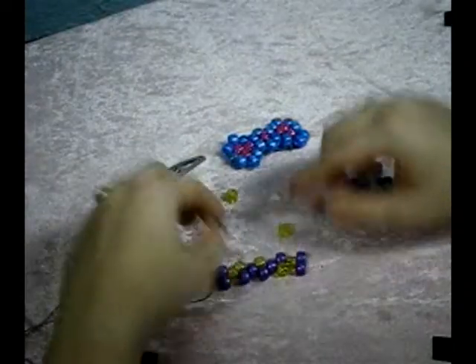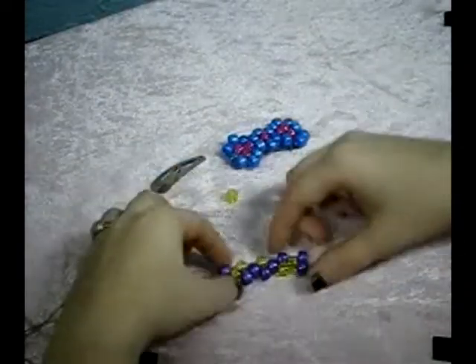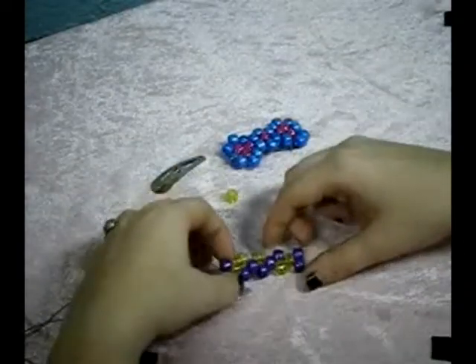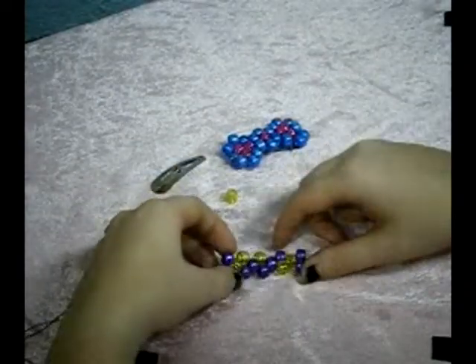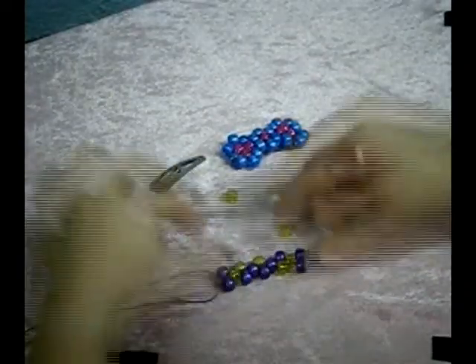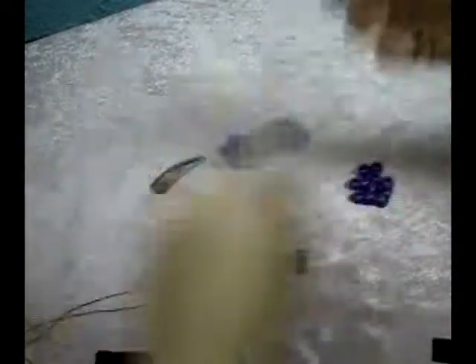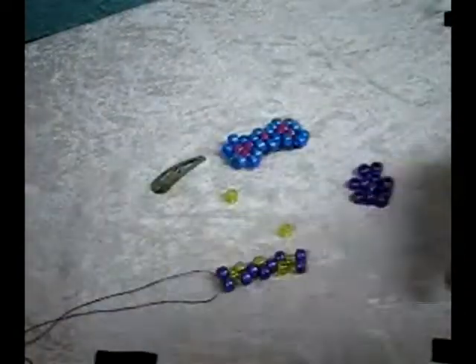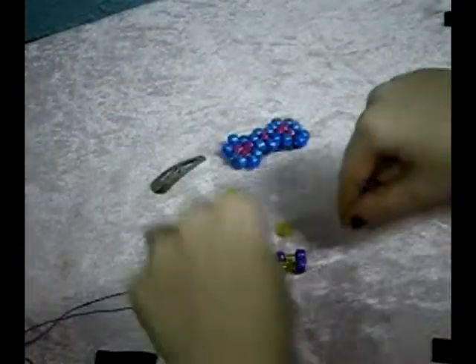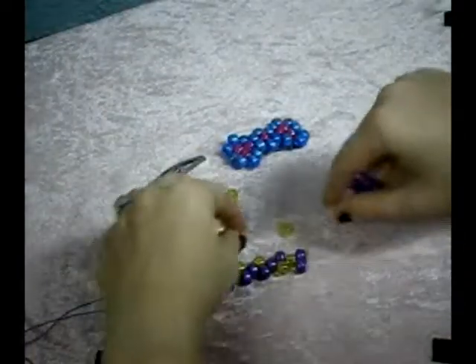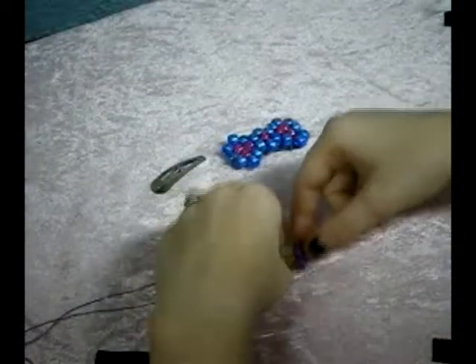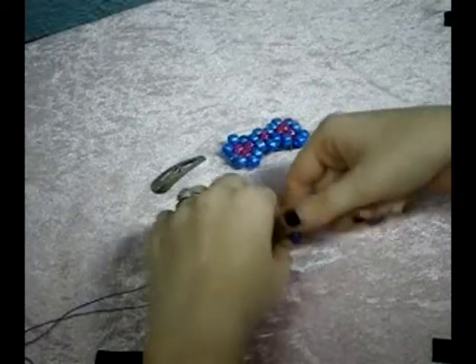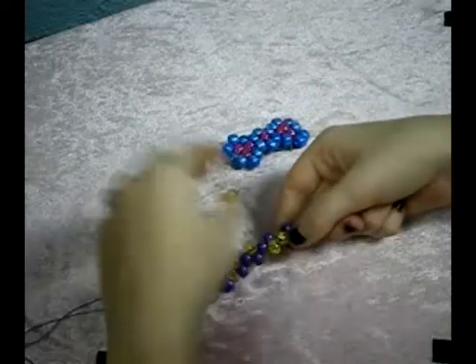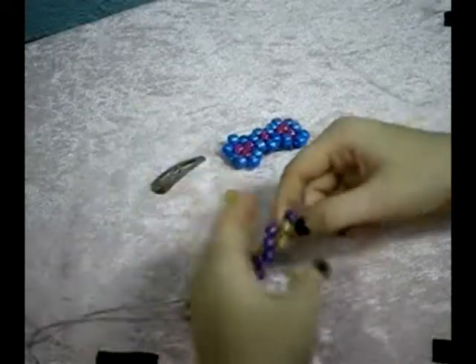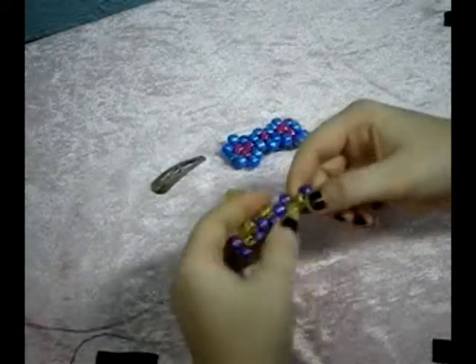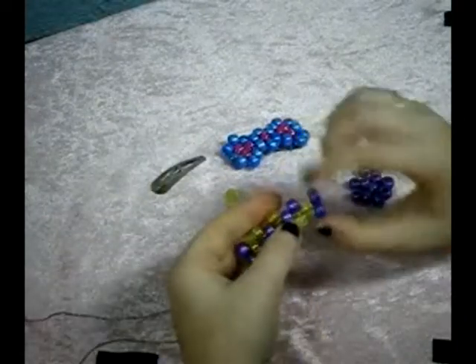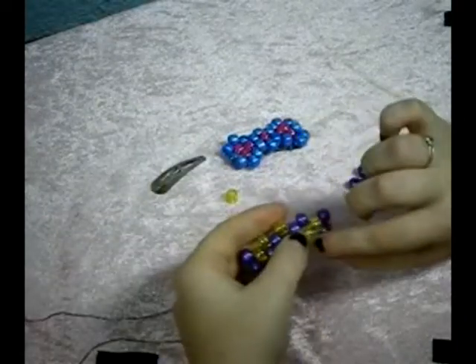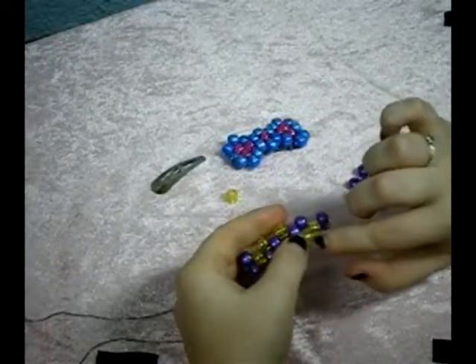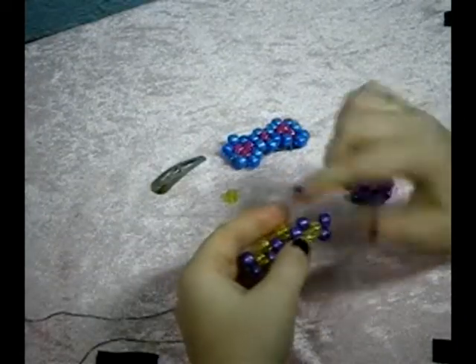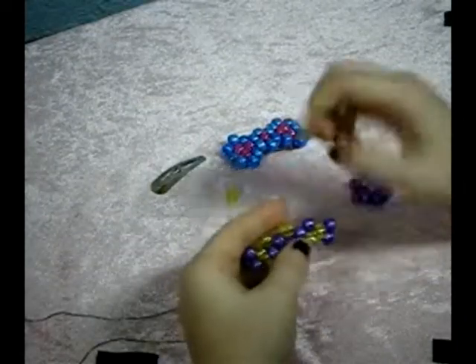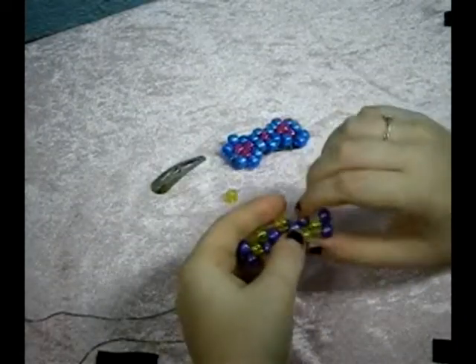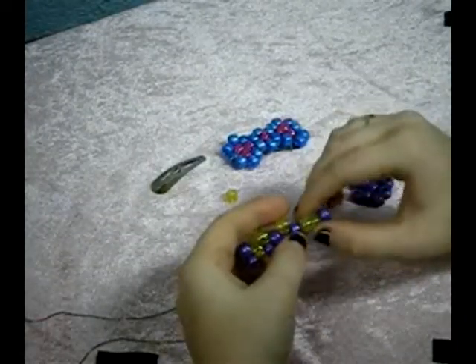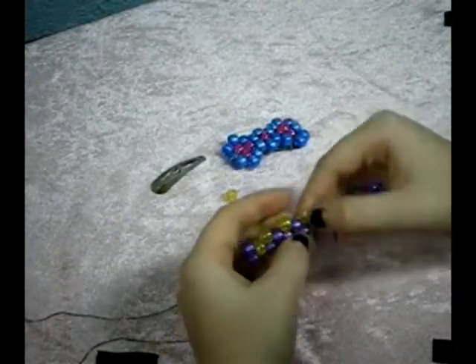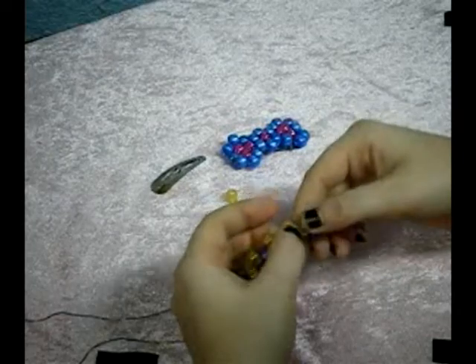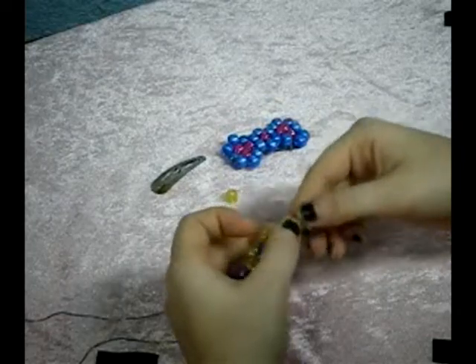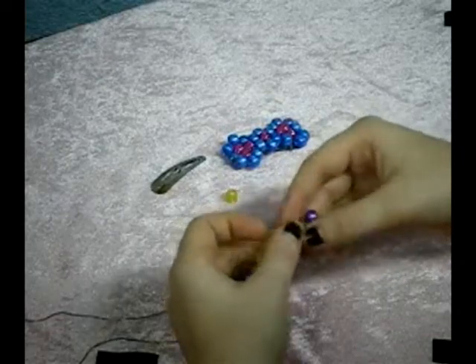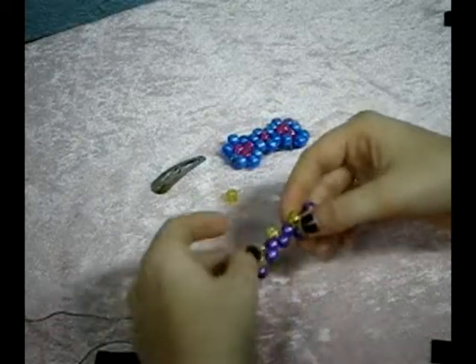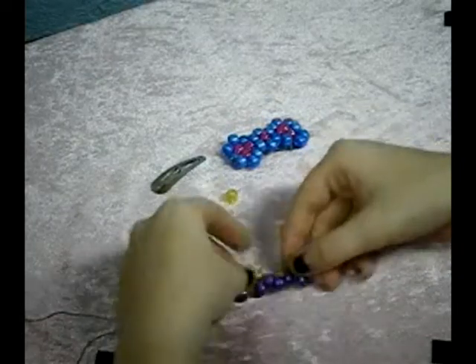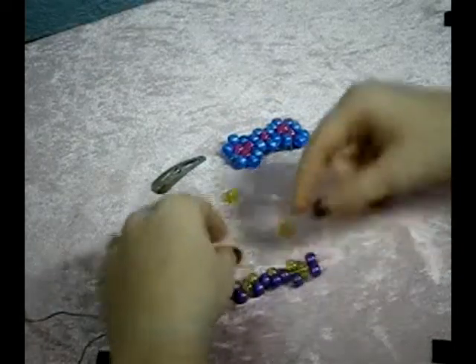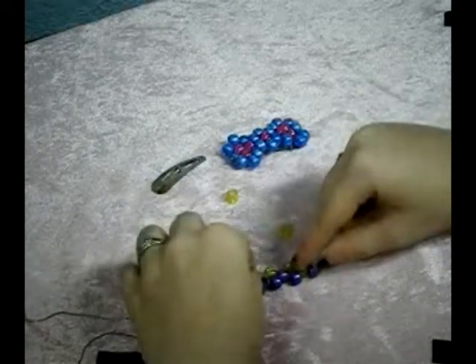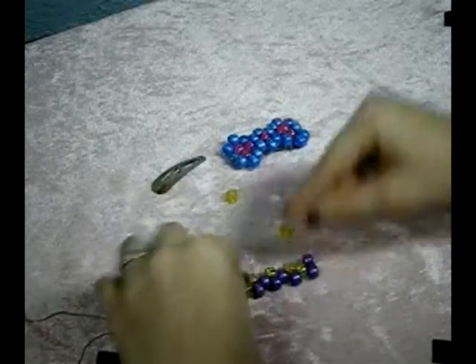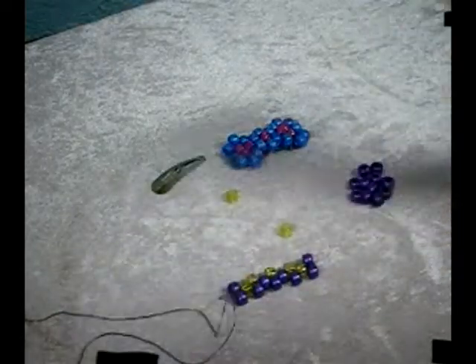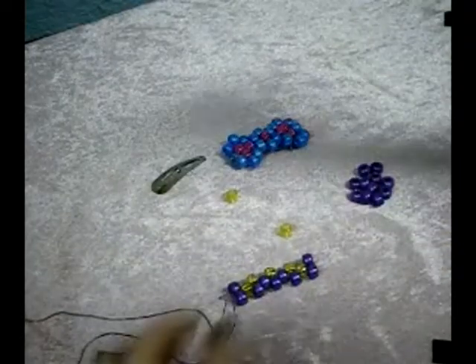Like I told you earlier, how it'll flip around sometimes — this is what happened with this one. You can see, because this is supposed to be on the top. If you just flip it over, it'll be okay, just like that.